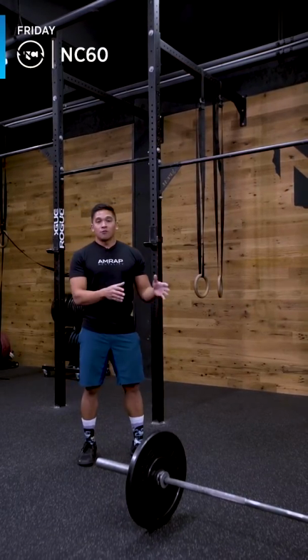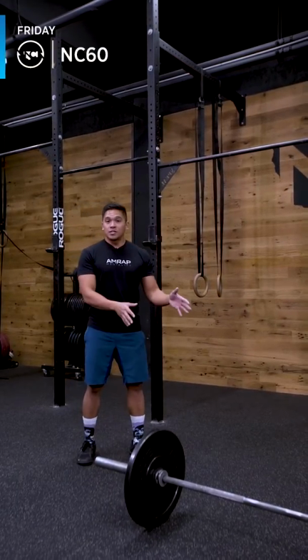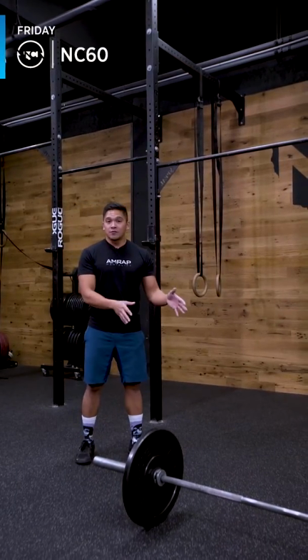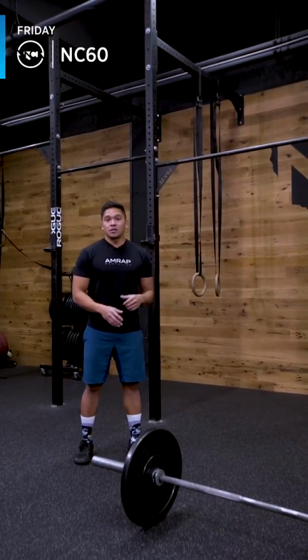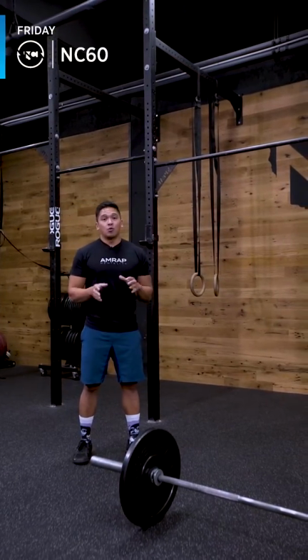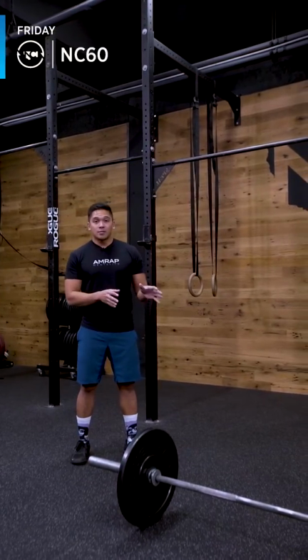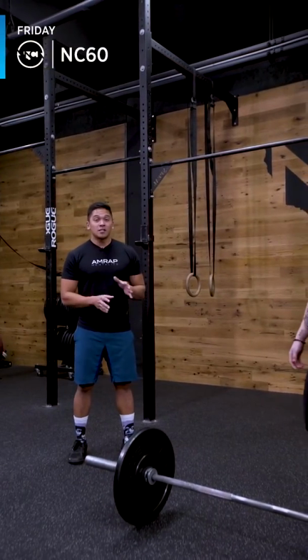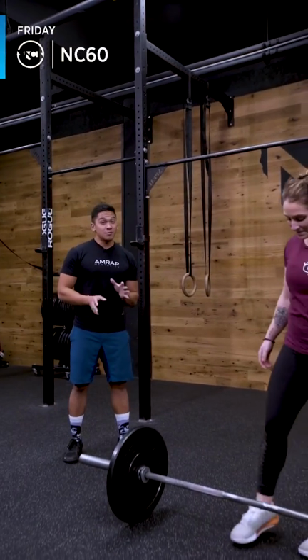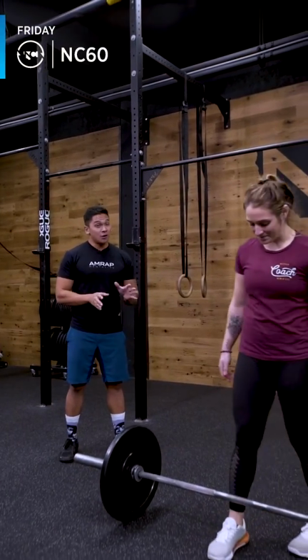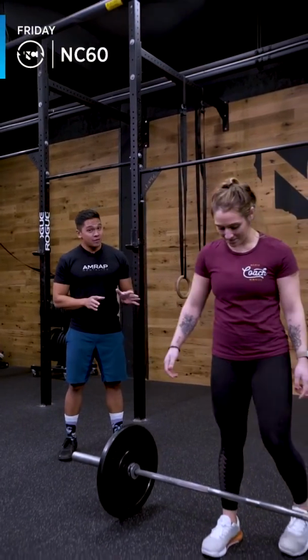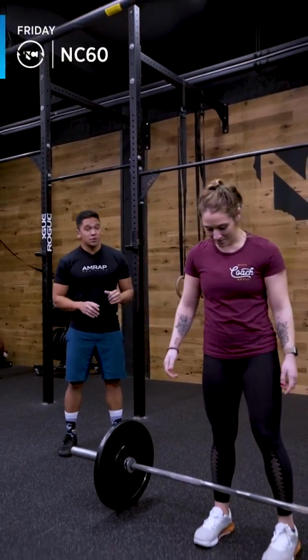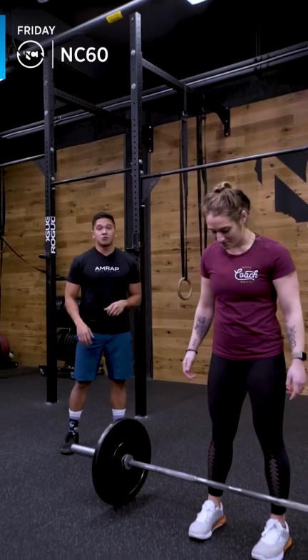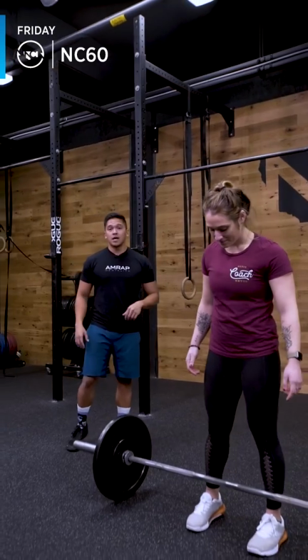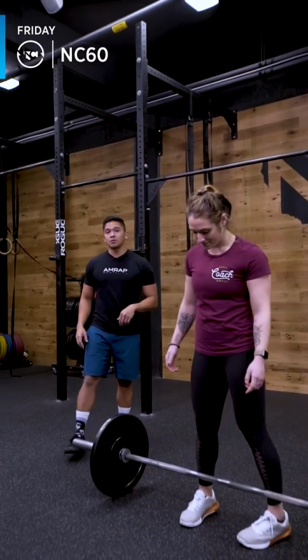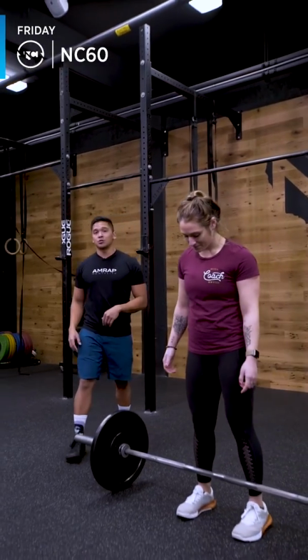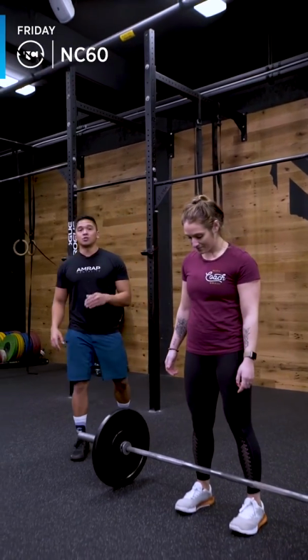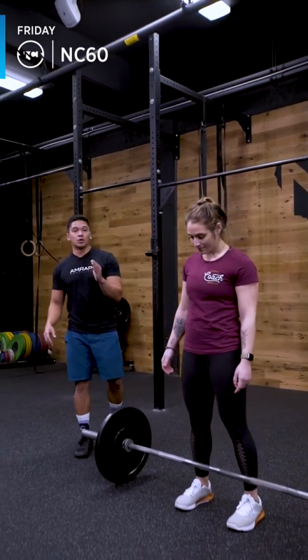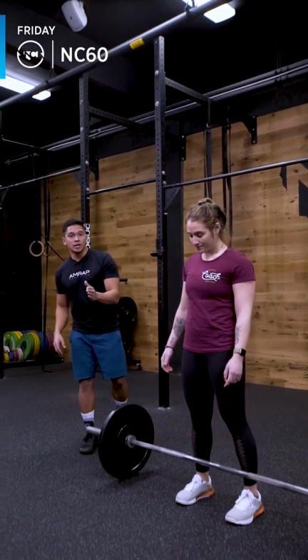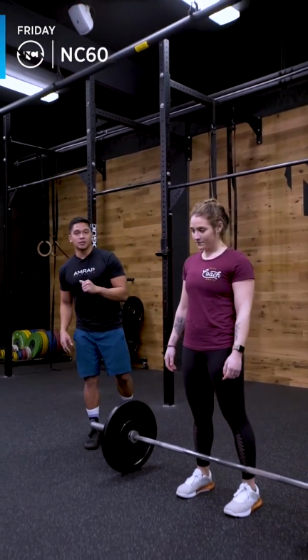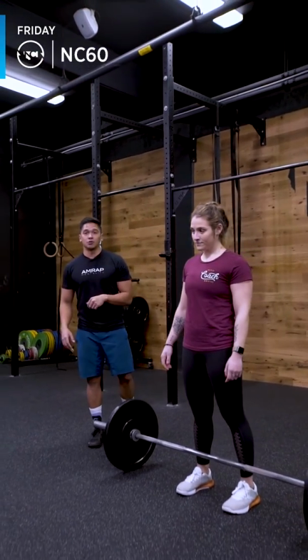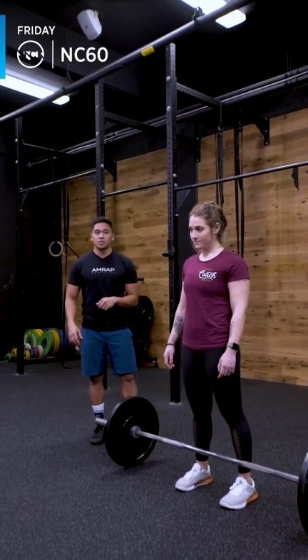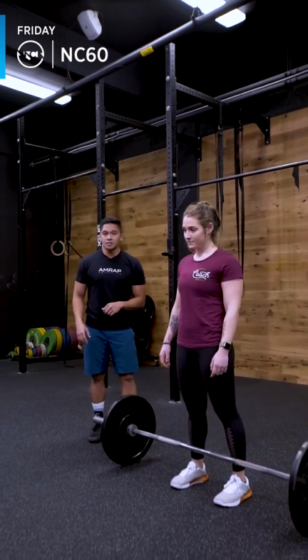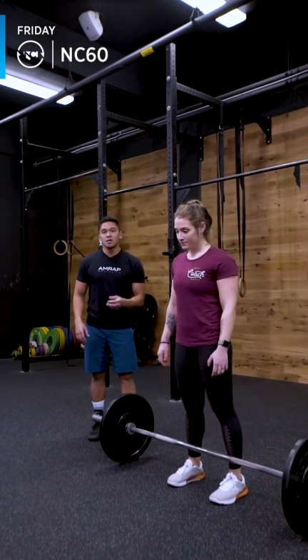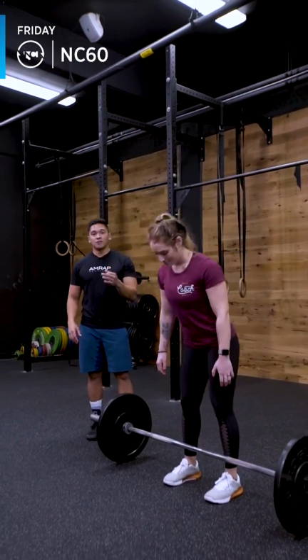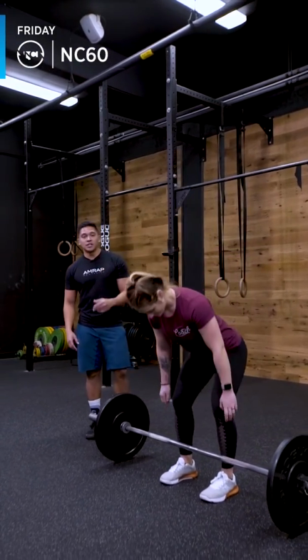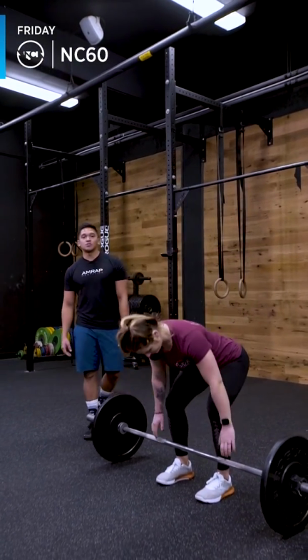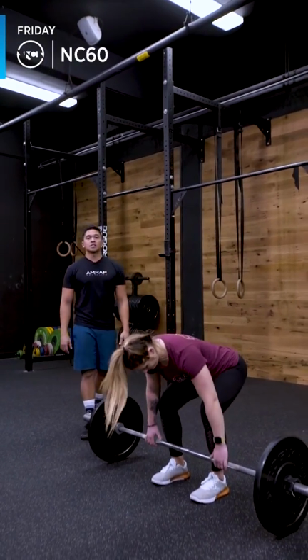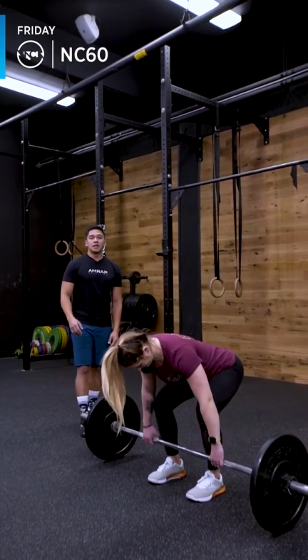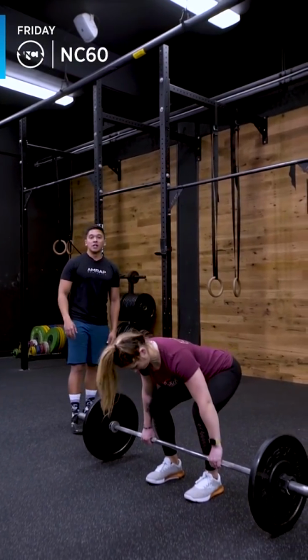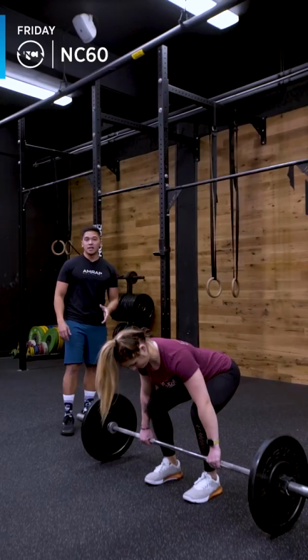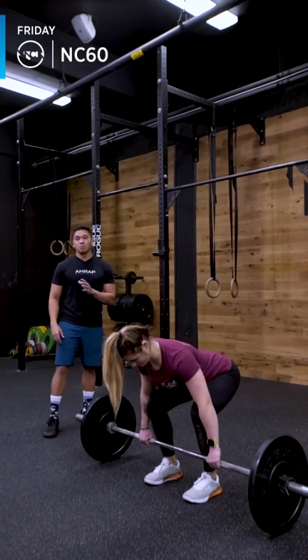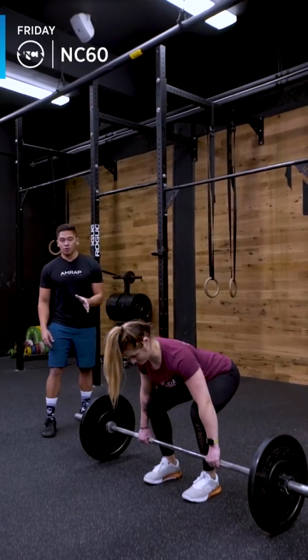For the deadlift, the weight might seem a little heavy, but you should be able to do the 21 in two to three sets, 15 in two sets, and the nine unbroken.